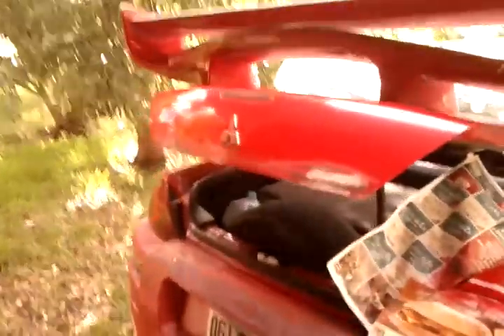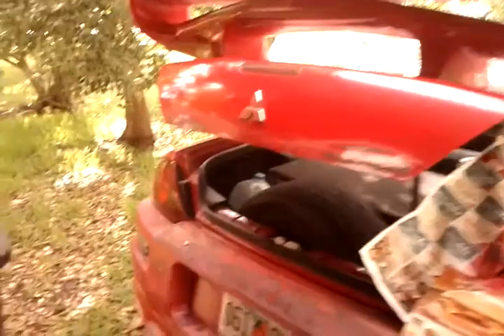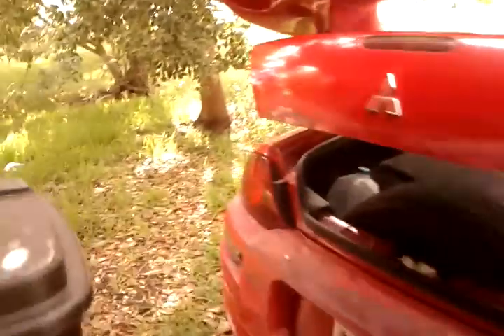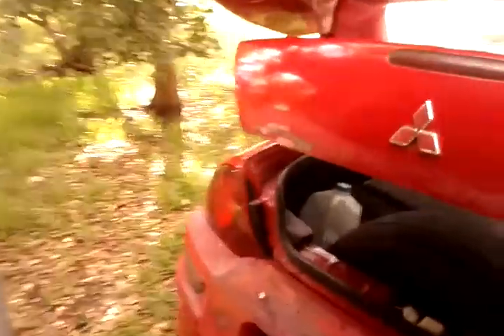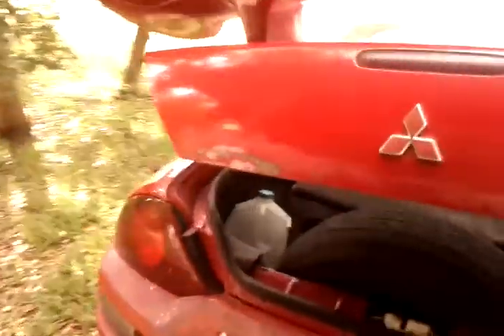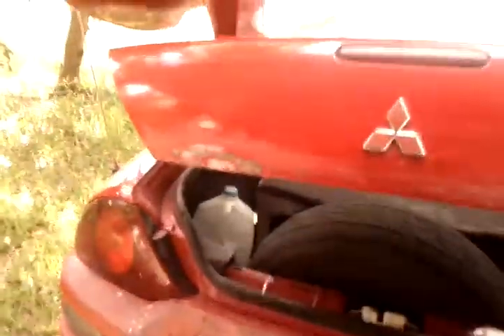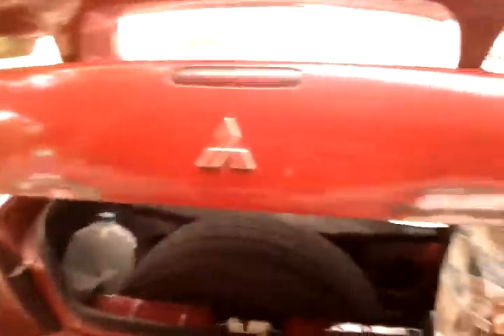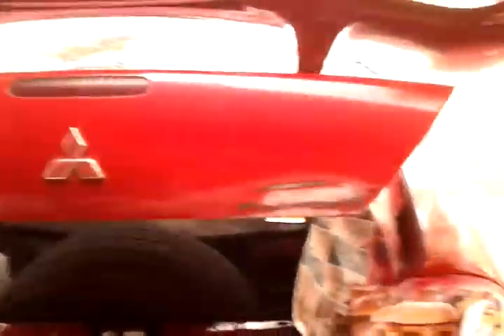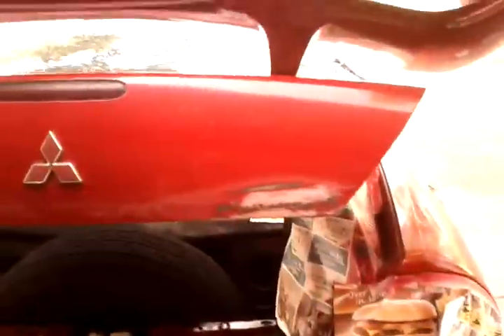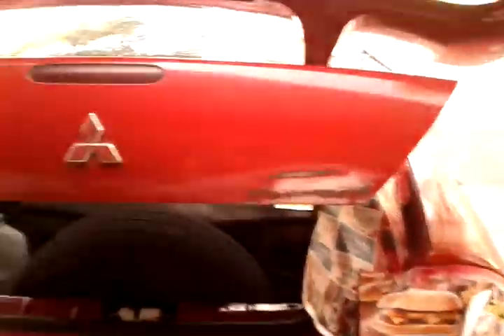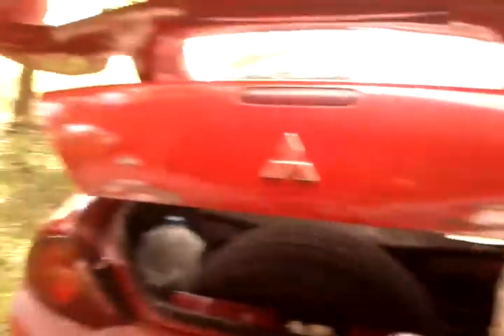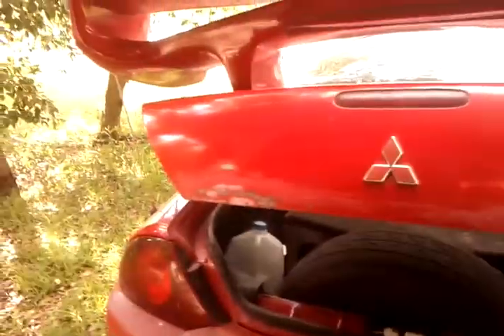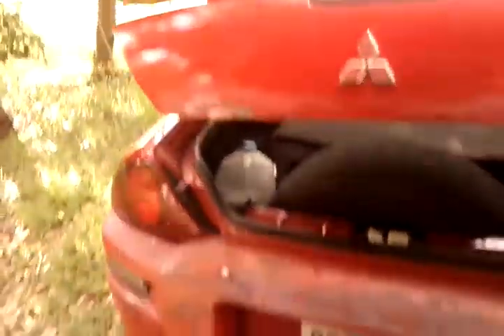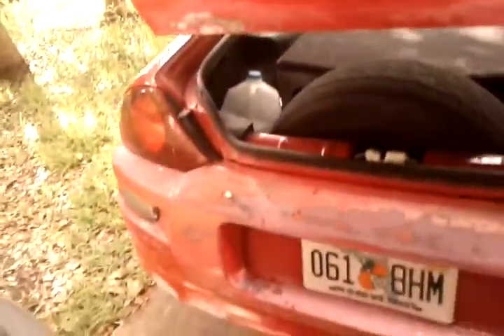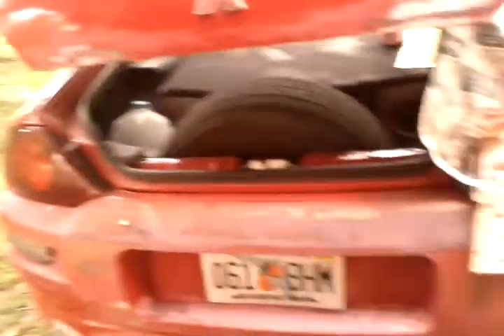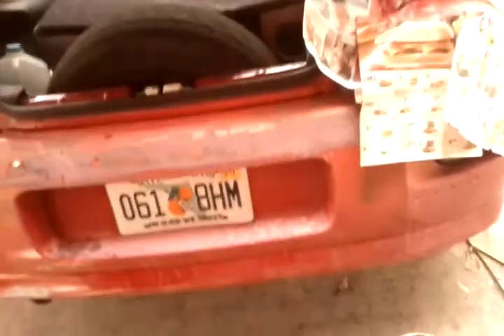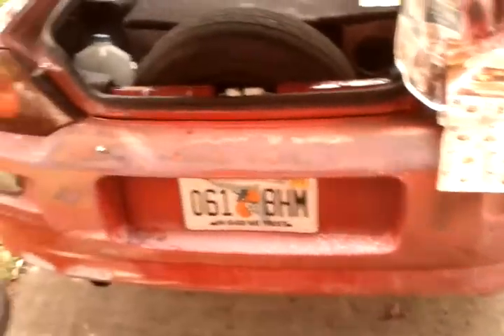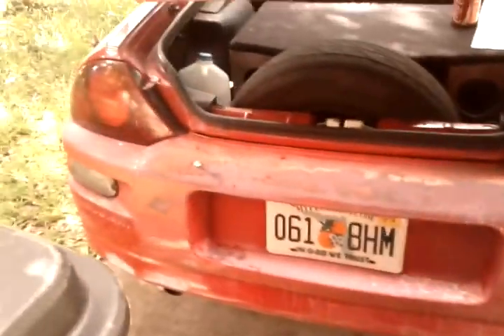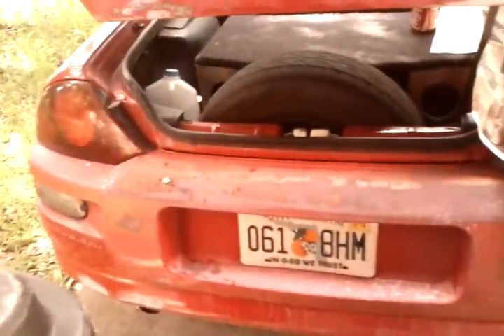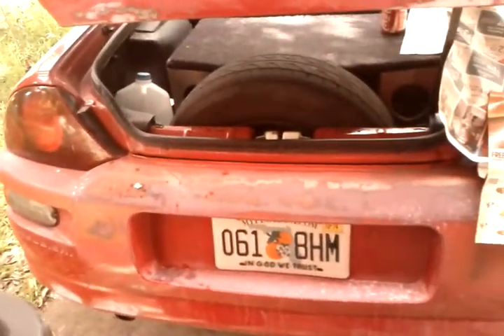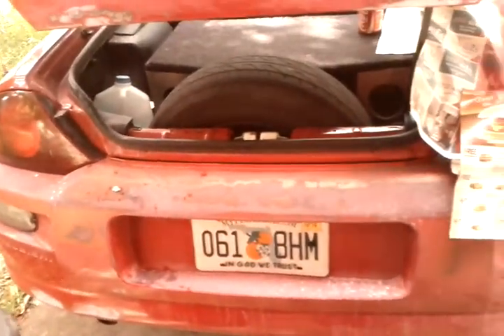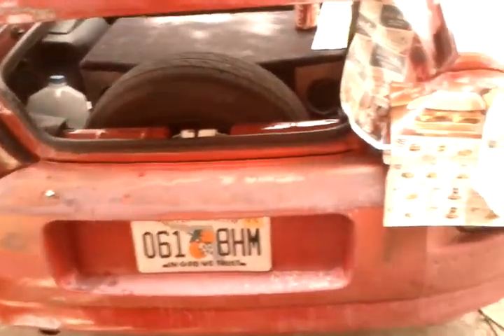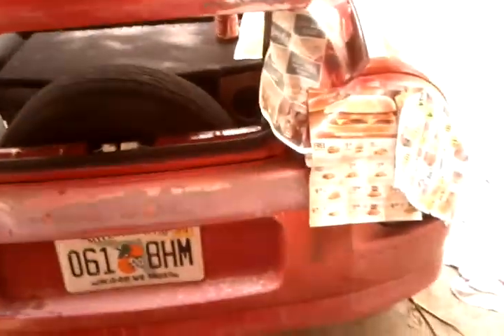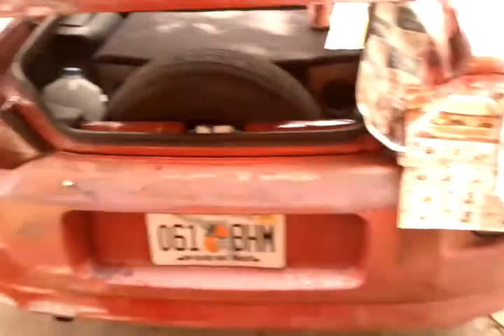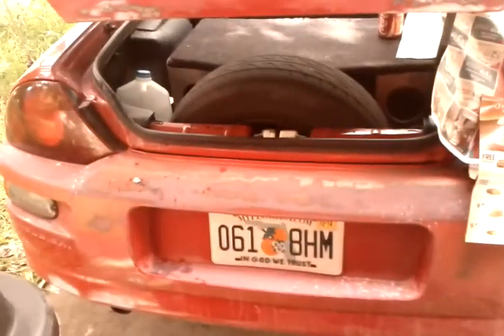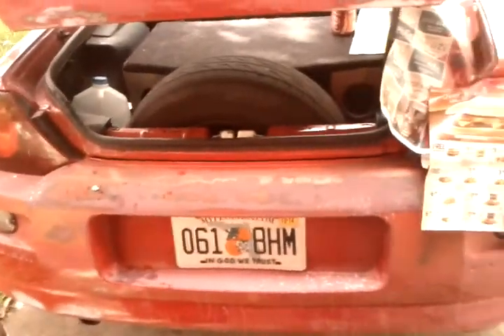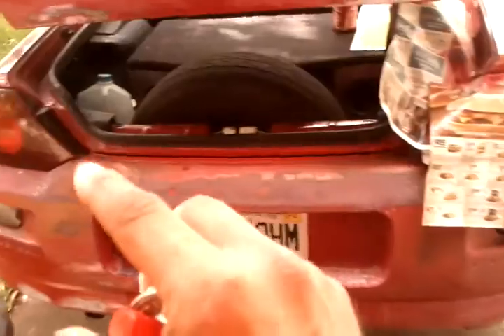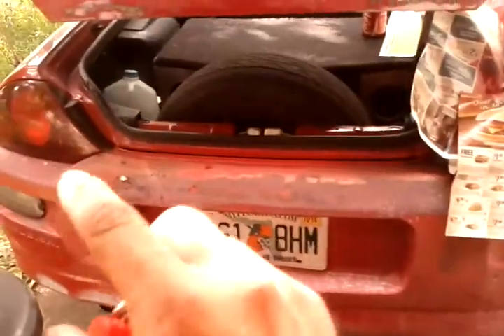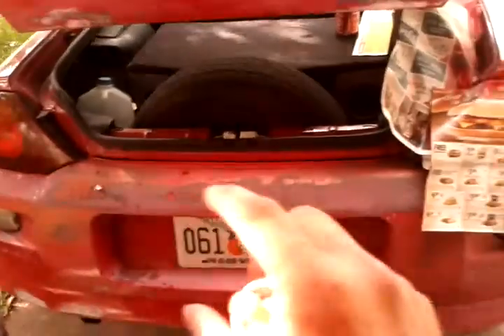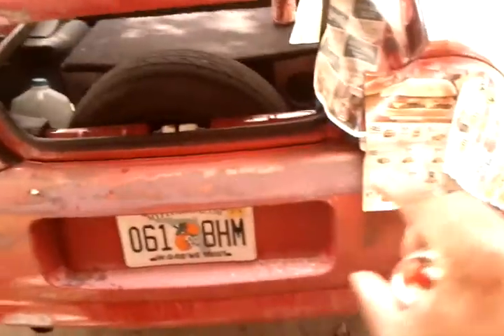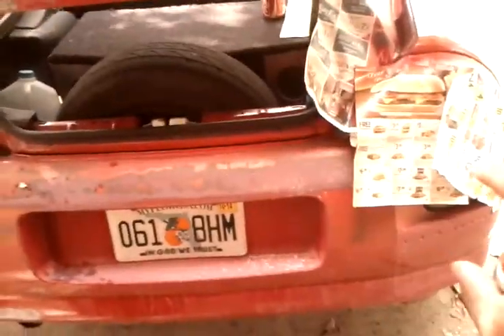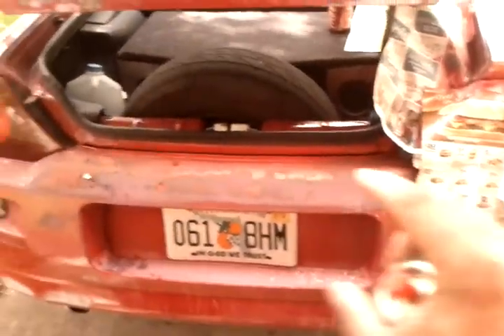This is my back trunk. This is a good look at my back bumper. As you can see, it's sanded down pretty good. This is all going to be black.